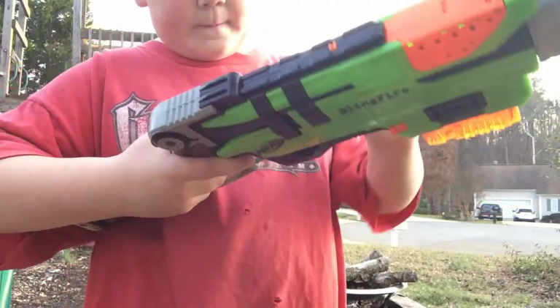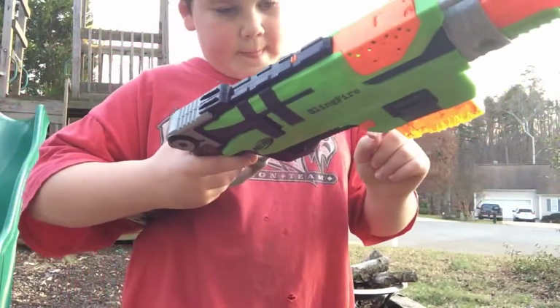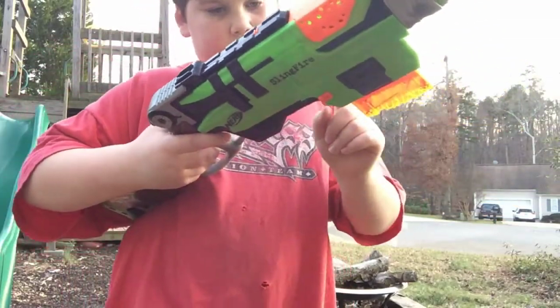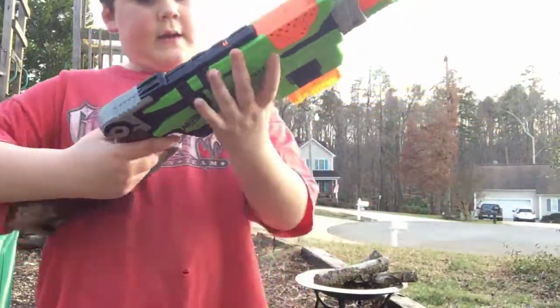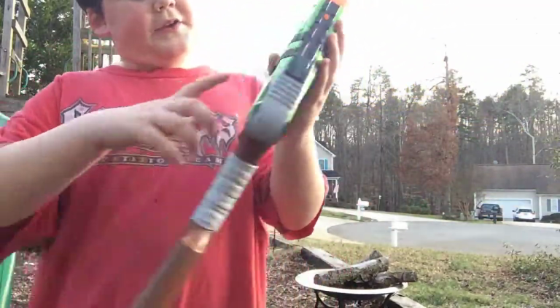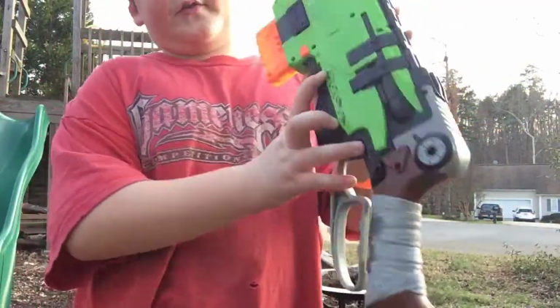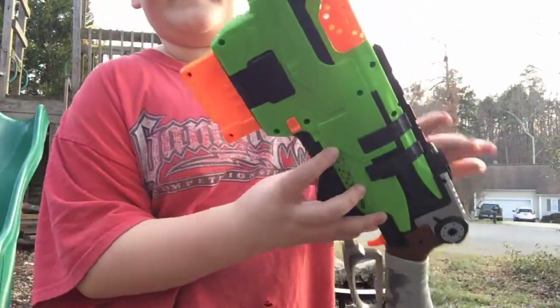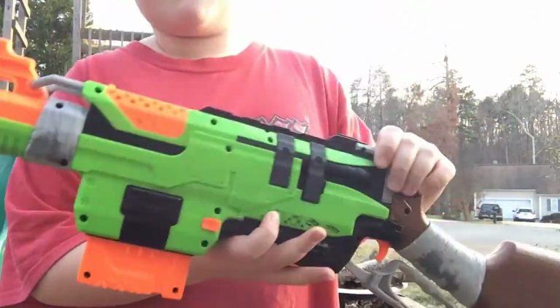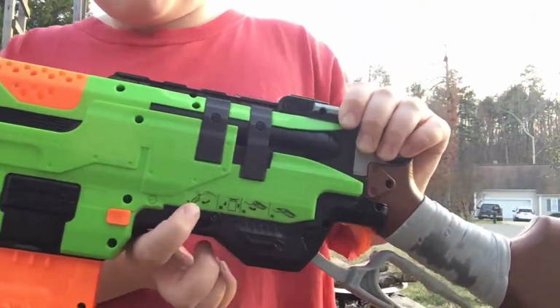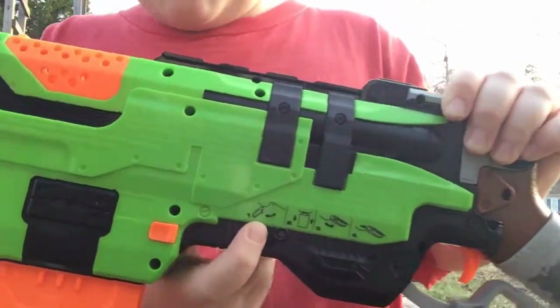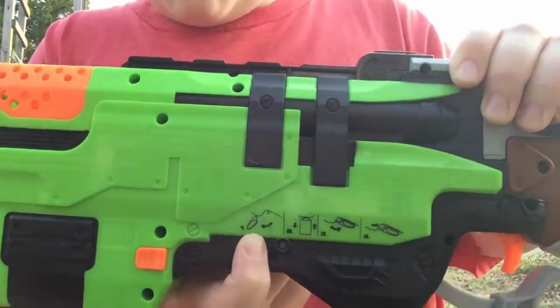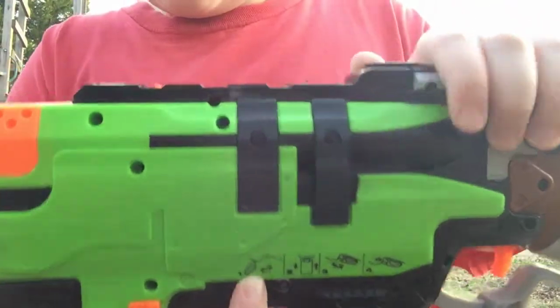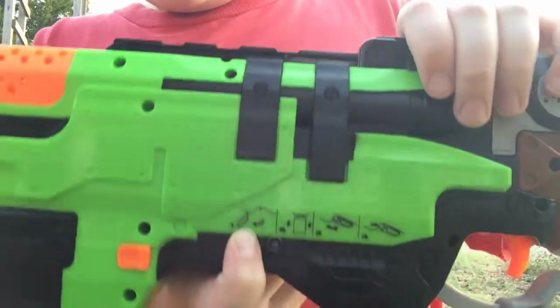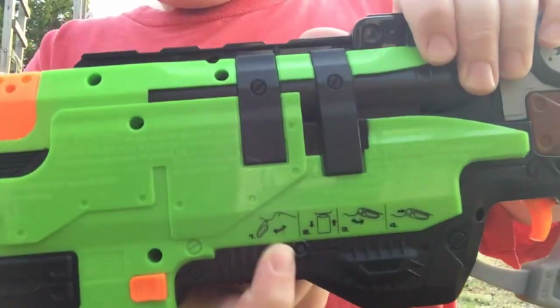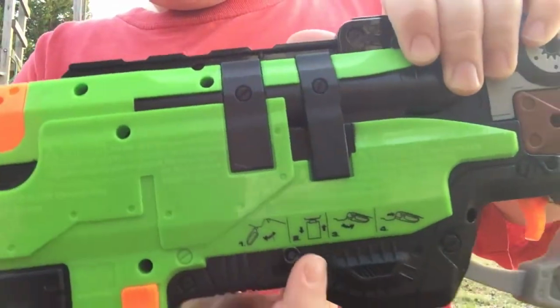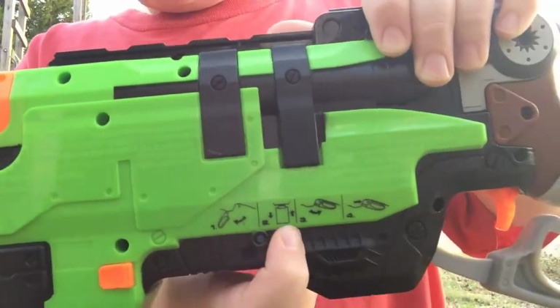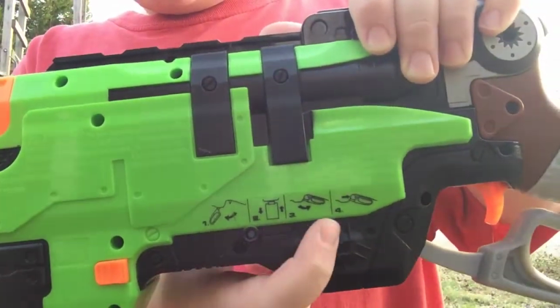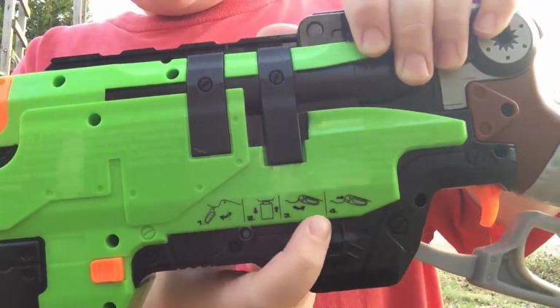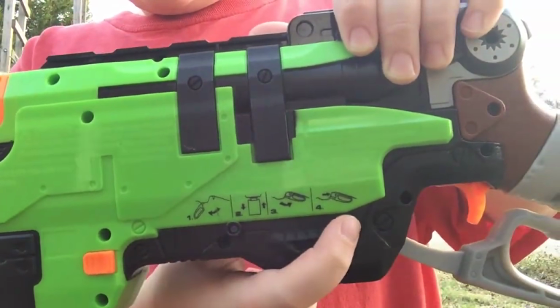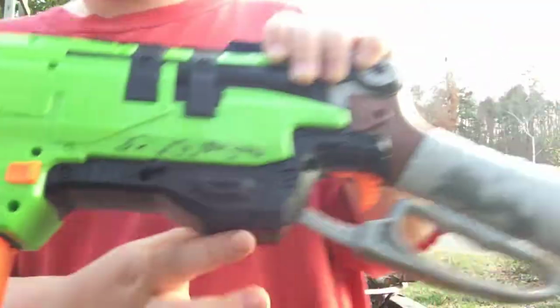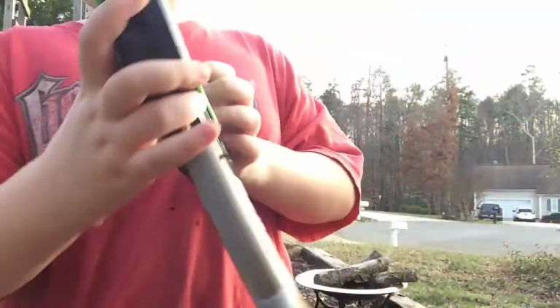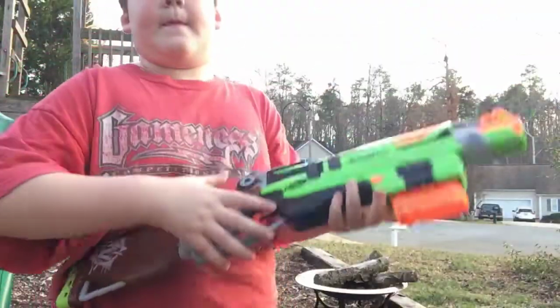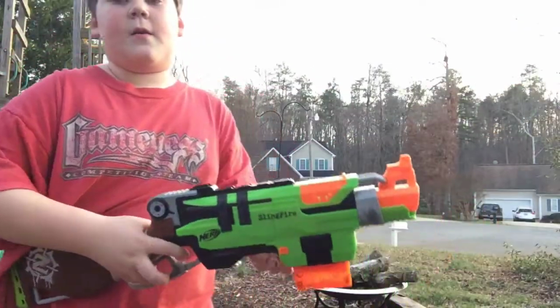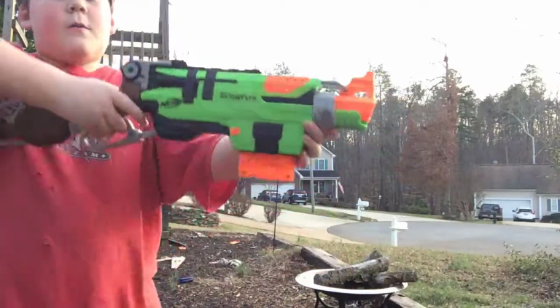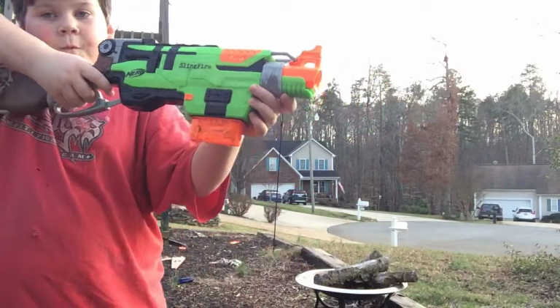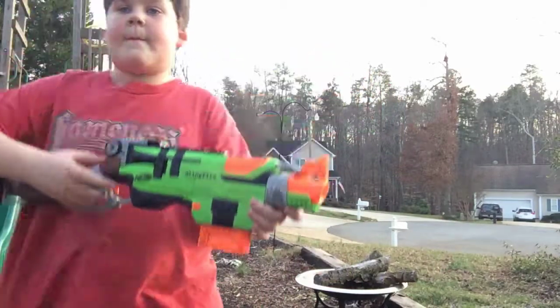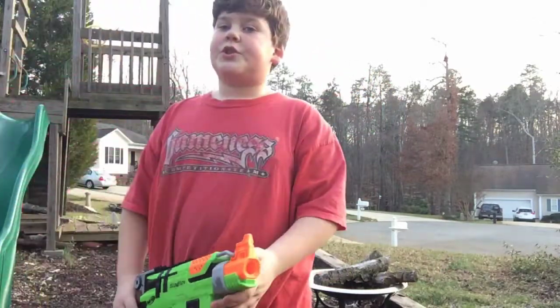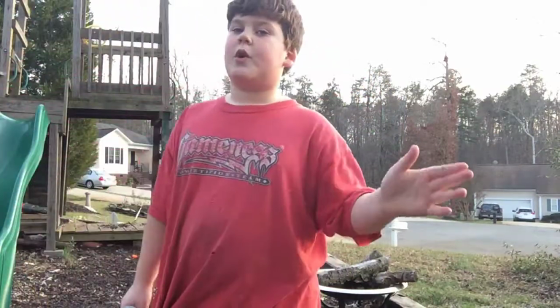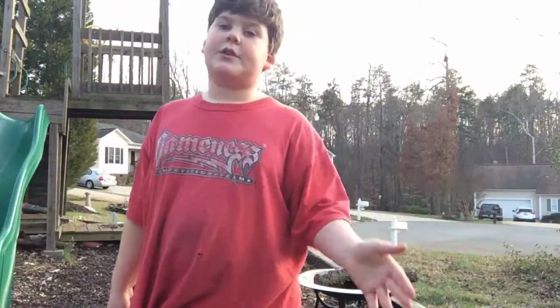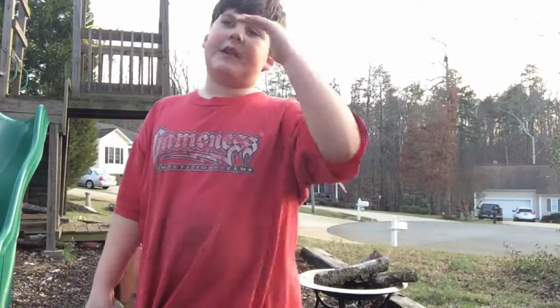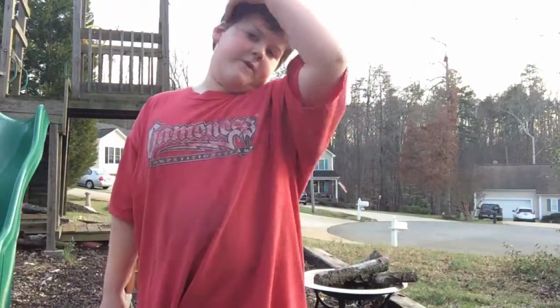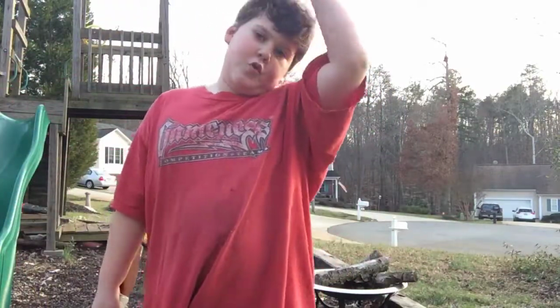It actually has directions here — number one, number two, number three. So we're going on to the review test firing.